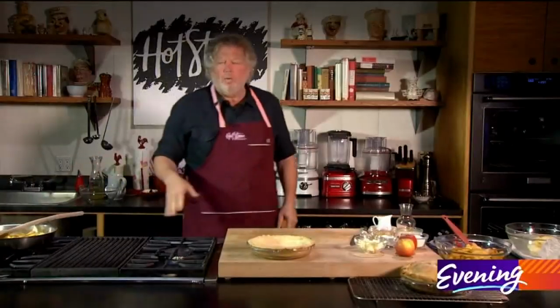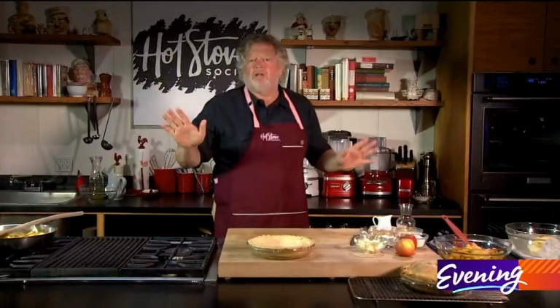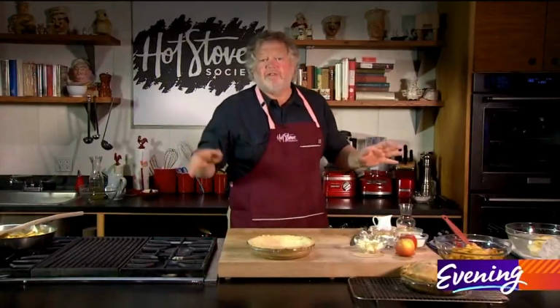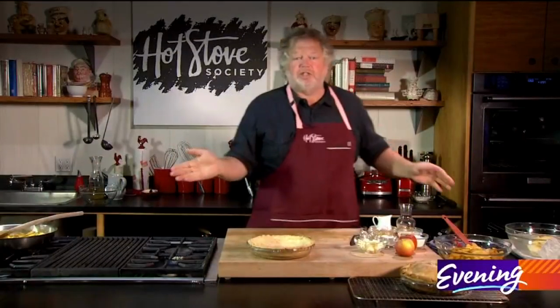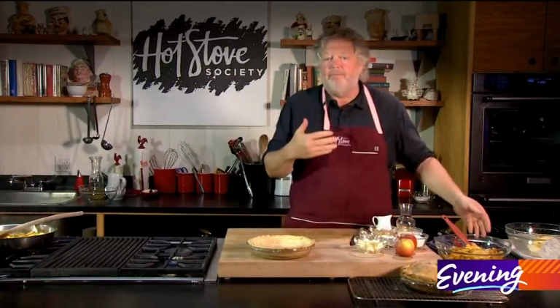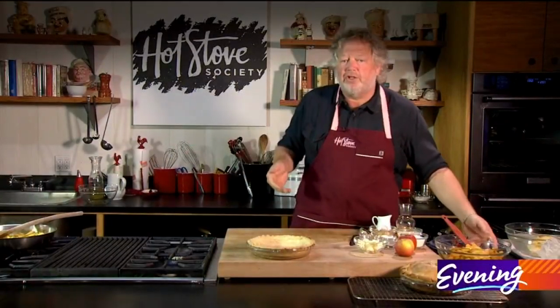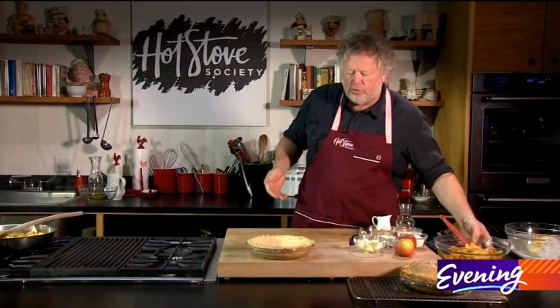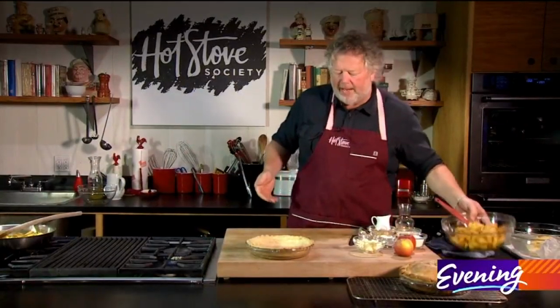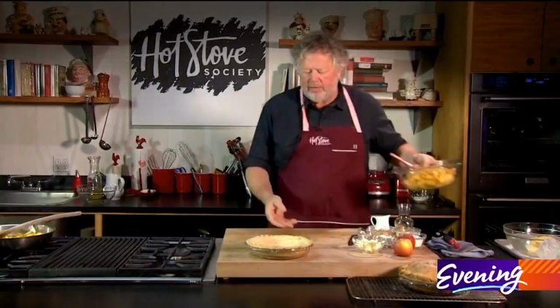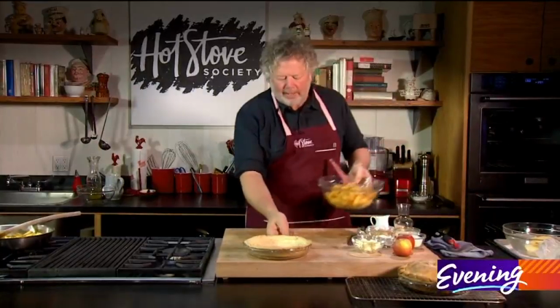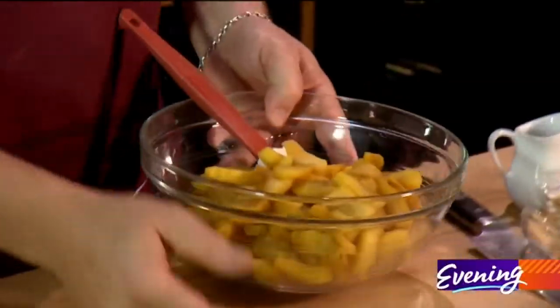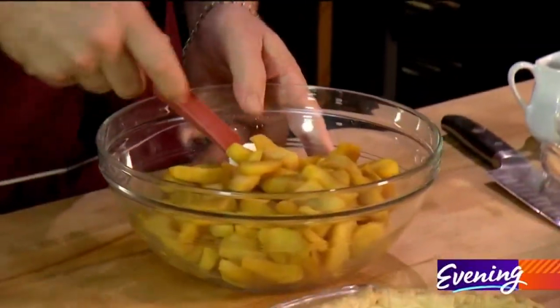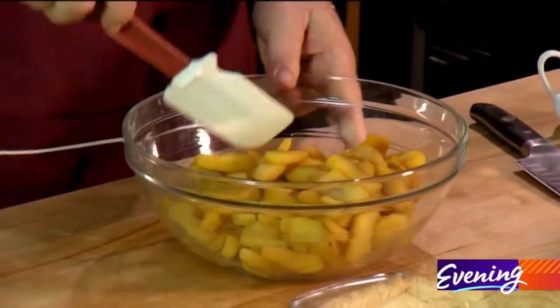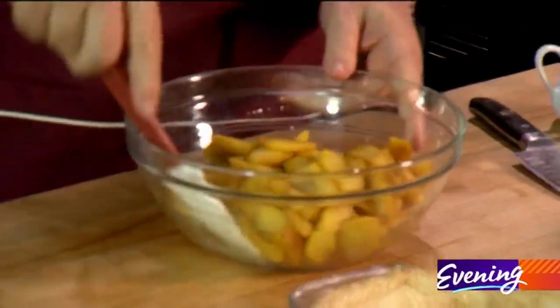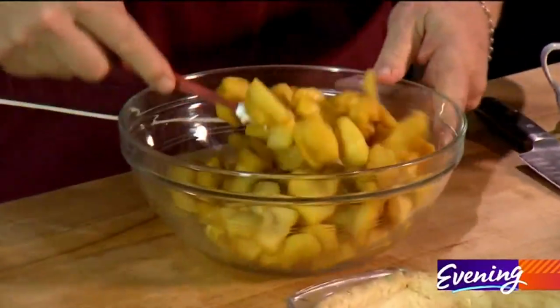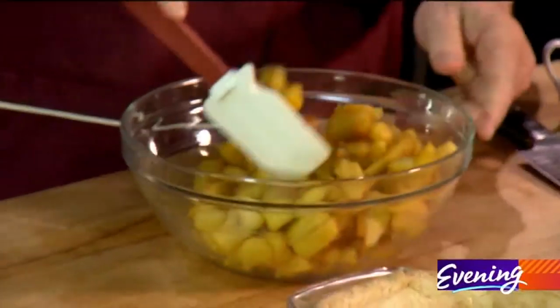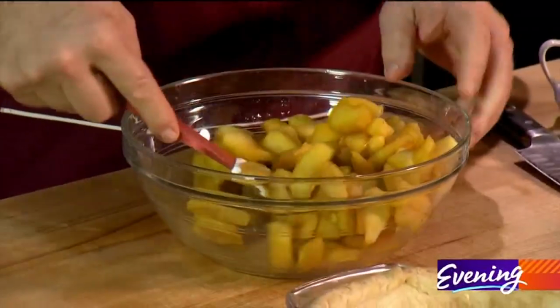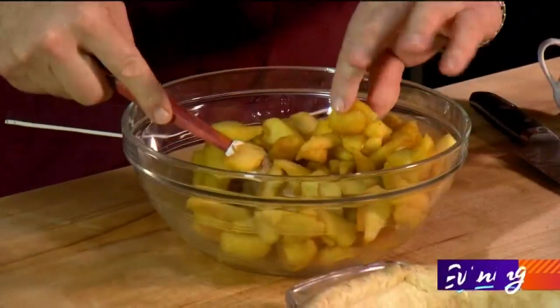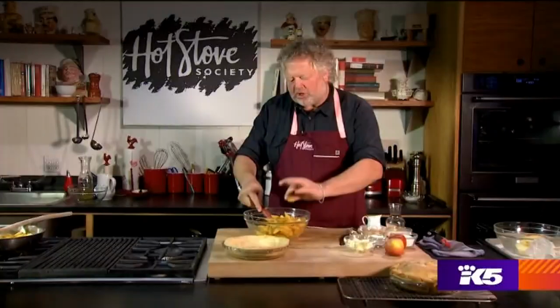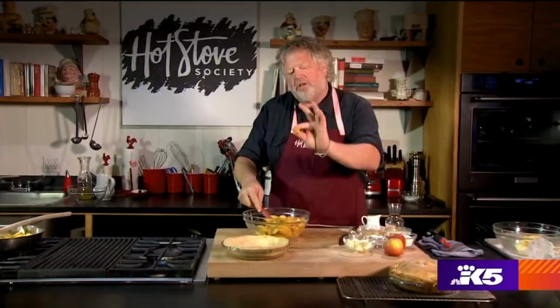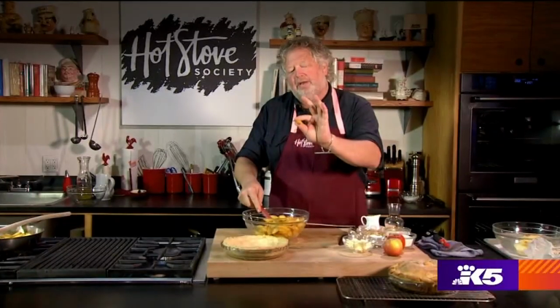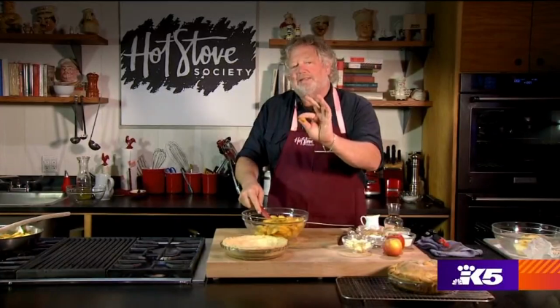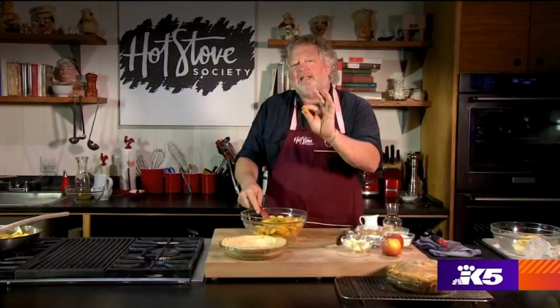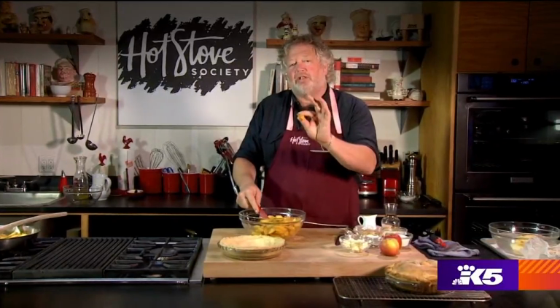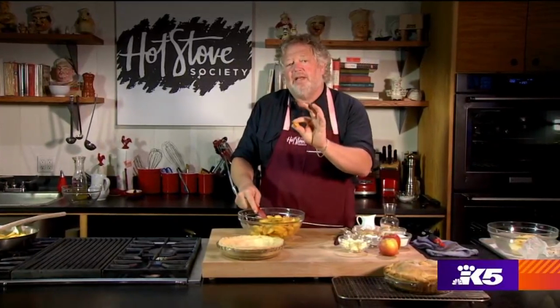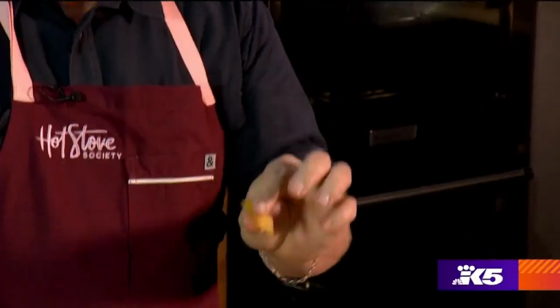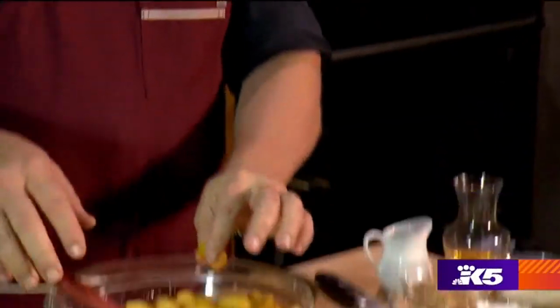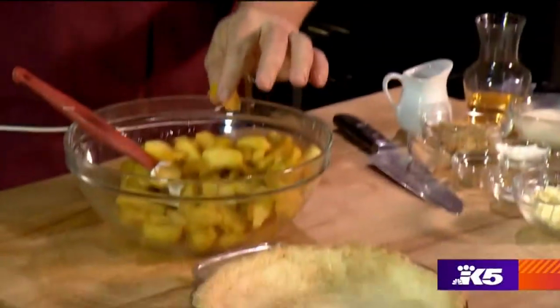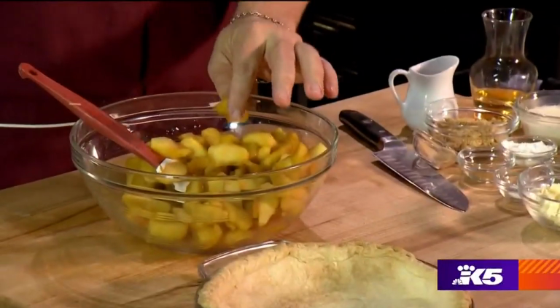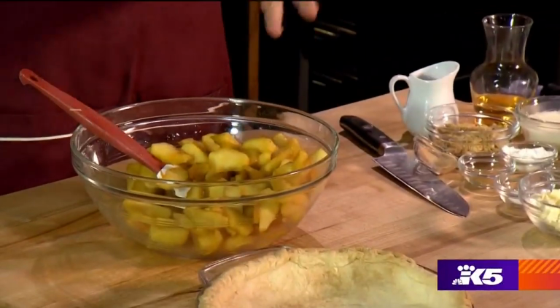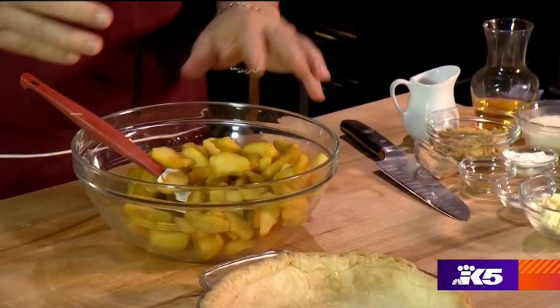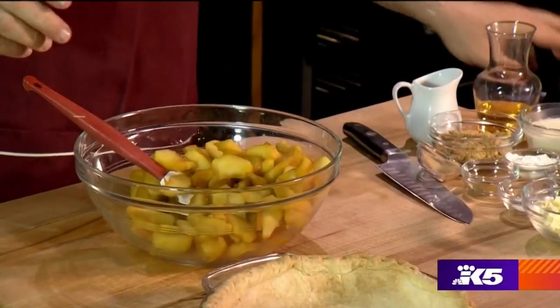Once you get done with that, just pop them in the fridge, let them cool down, and then we have them right here. You can see they get just a little bit soft. That's the head start that they need in the oven so that when they finish cooking, they'll be more custard-like.